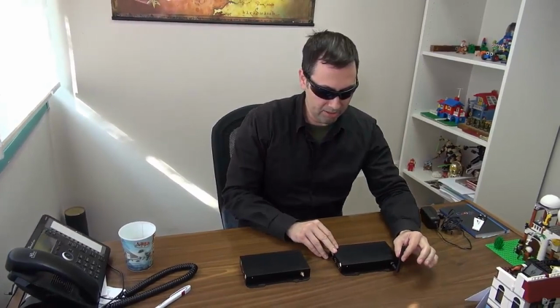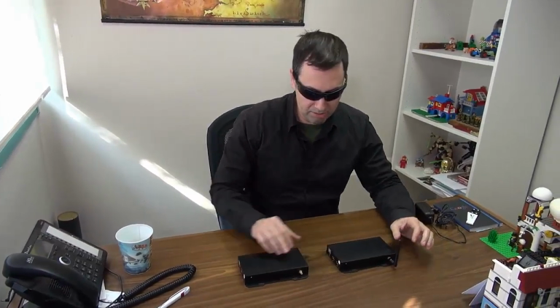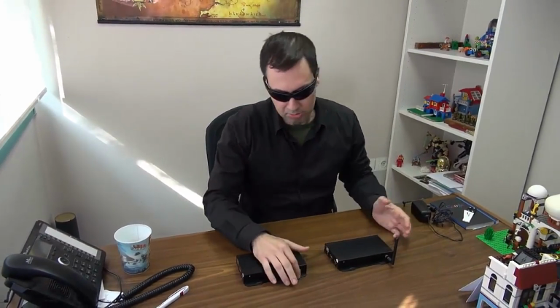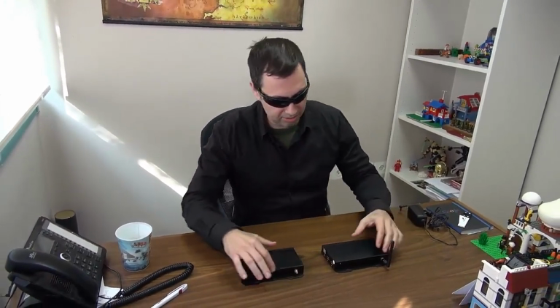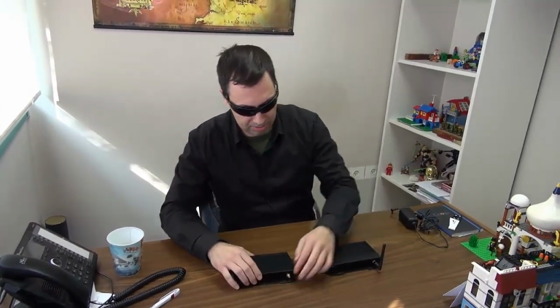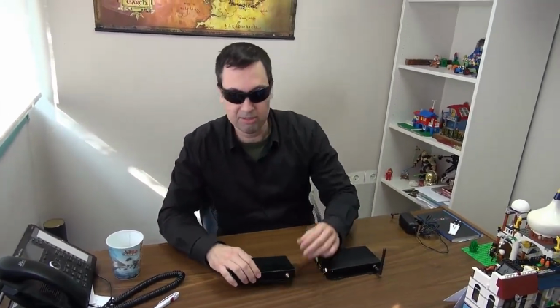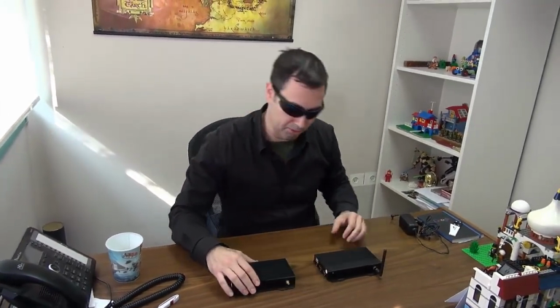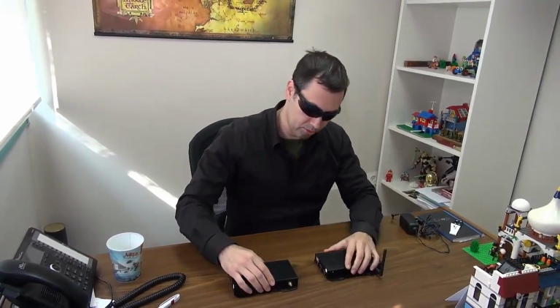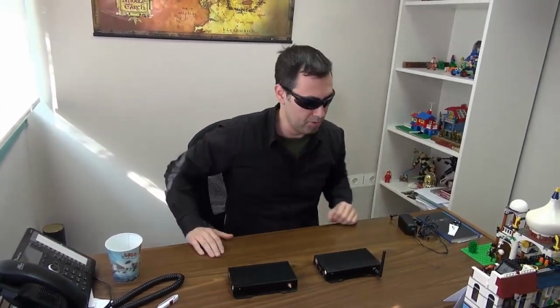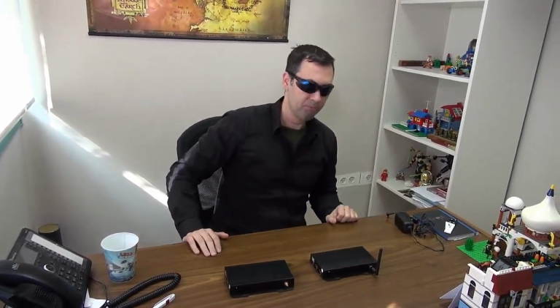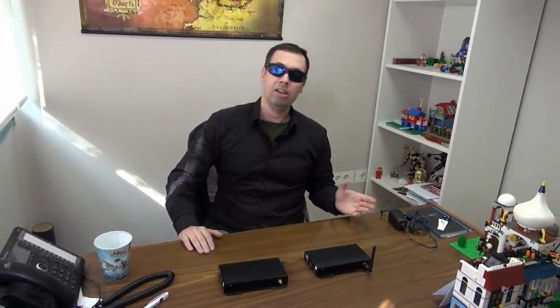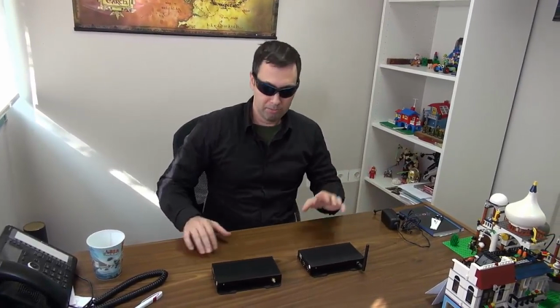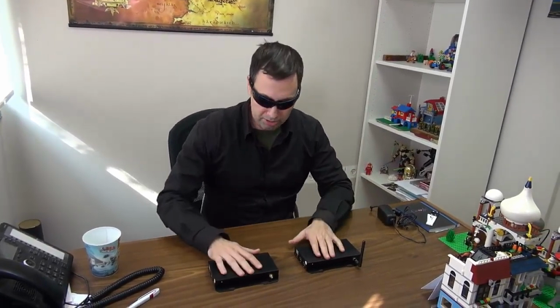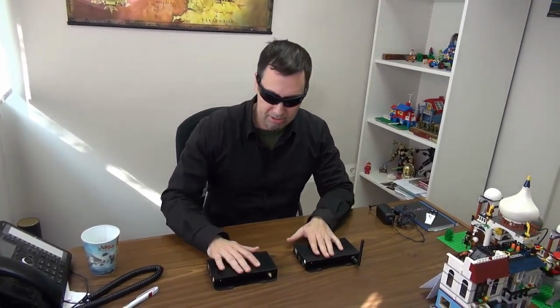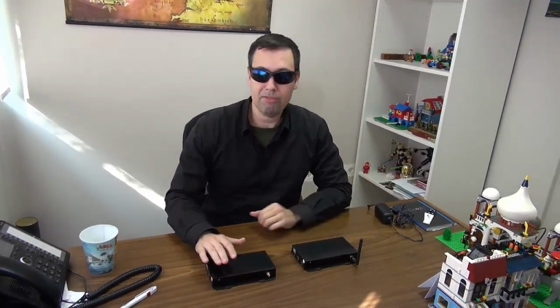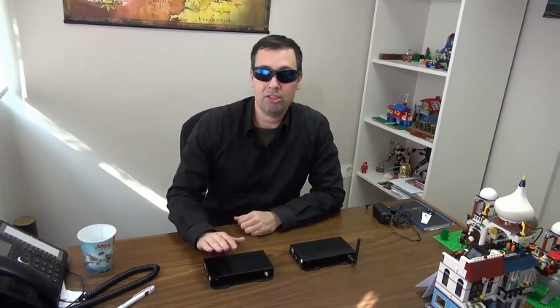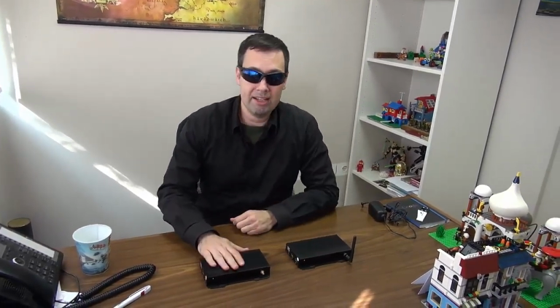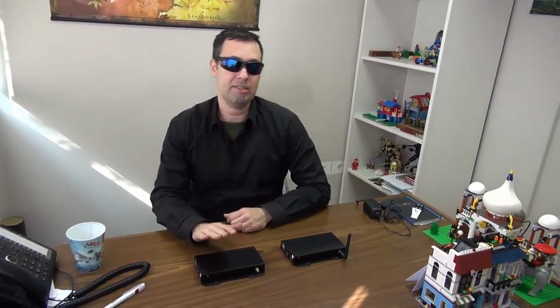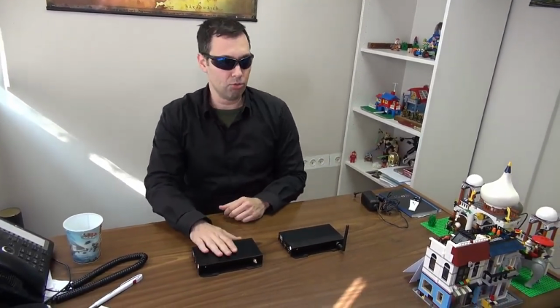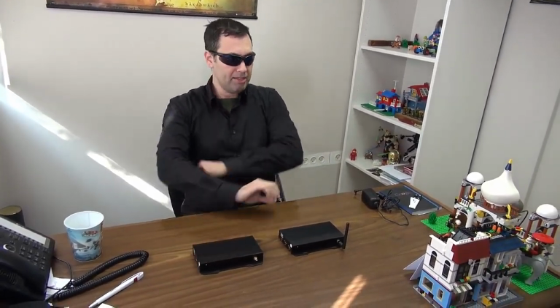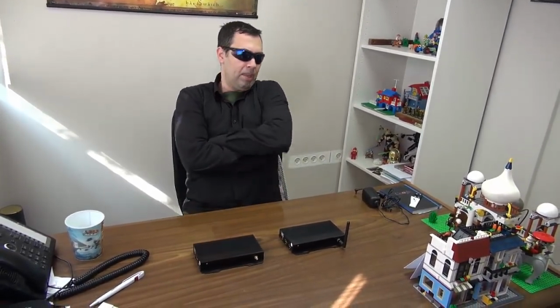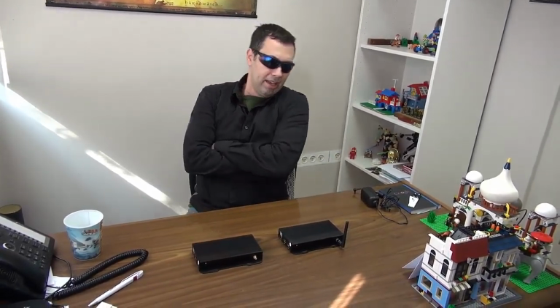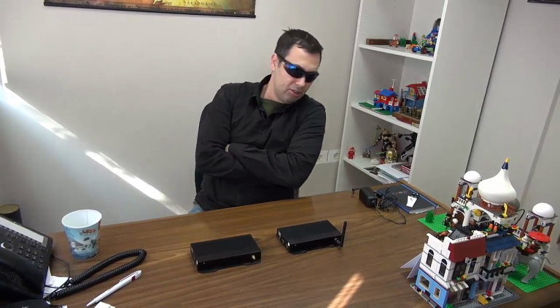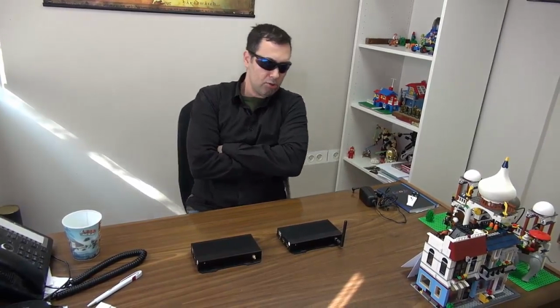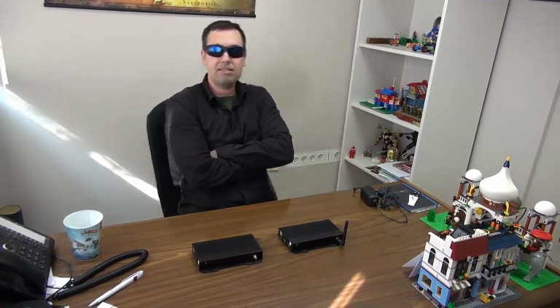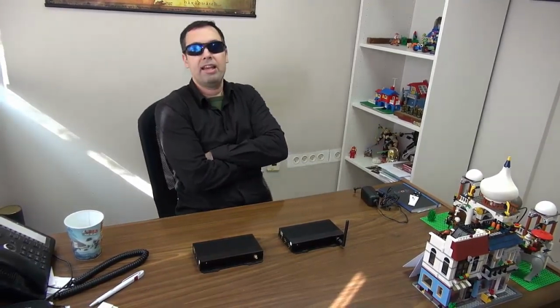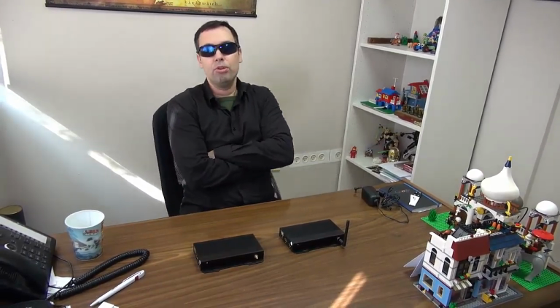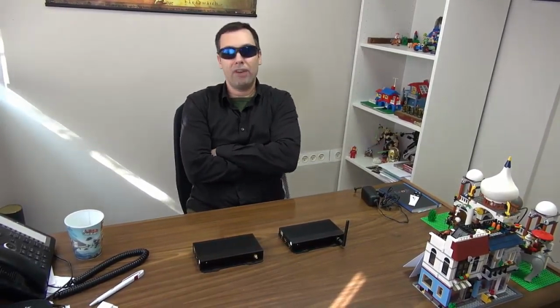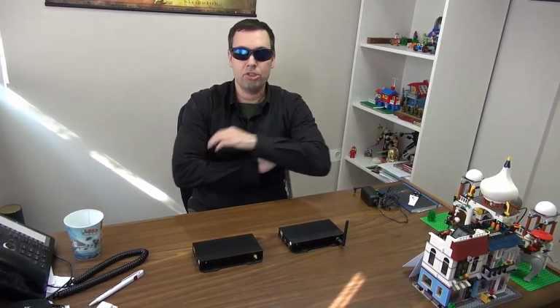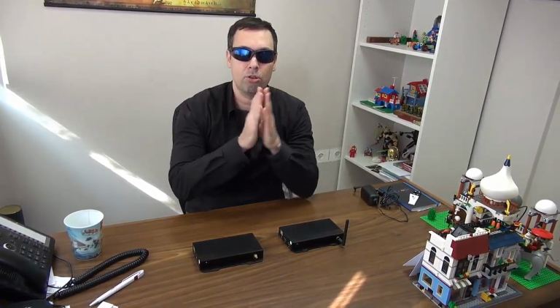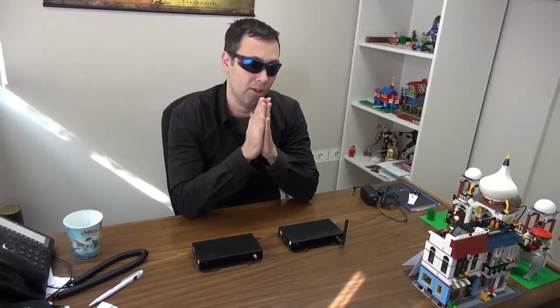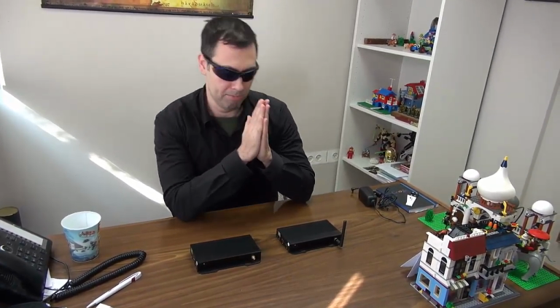This one also has an antenna but I just disassembled that to show you something. This is a media player for digital signage. It is Android-based and it runs Android 5, which is called Lollipop.